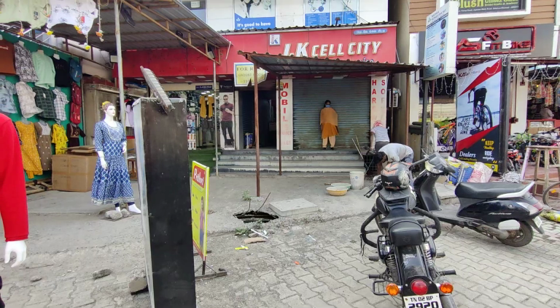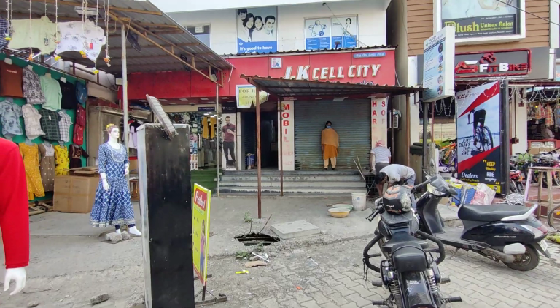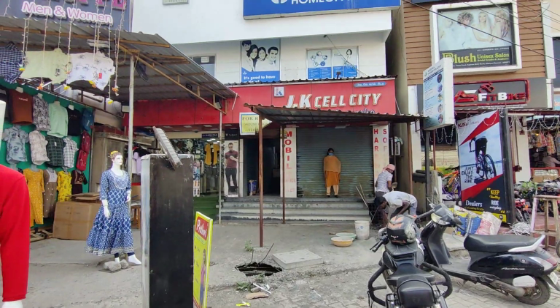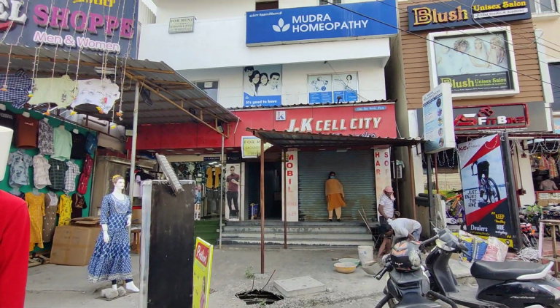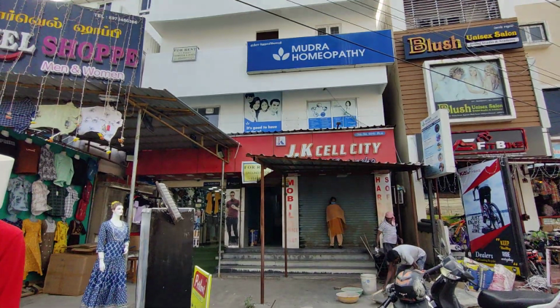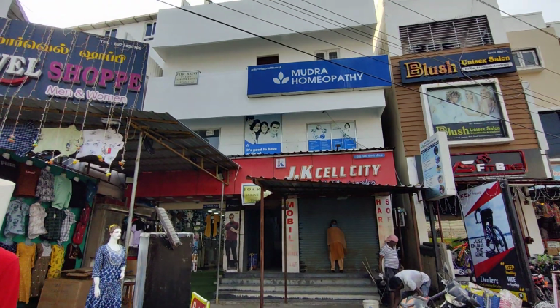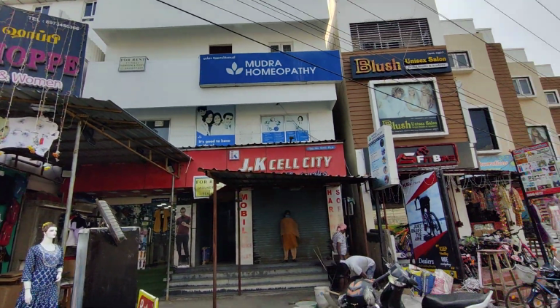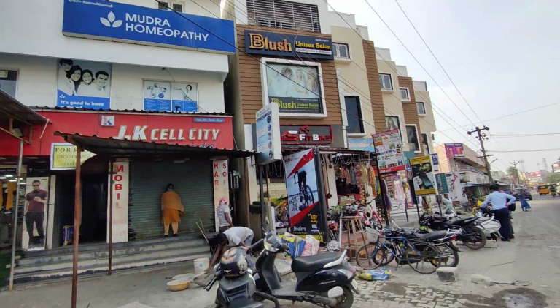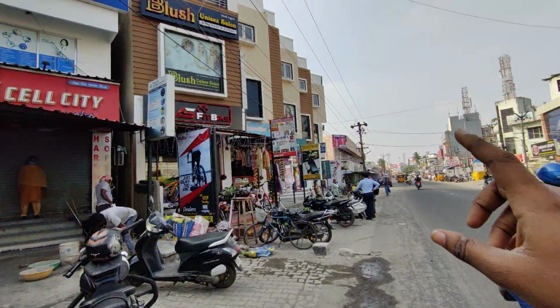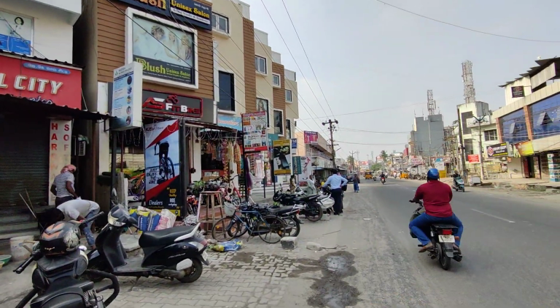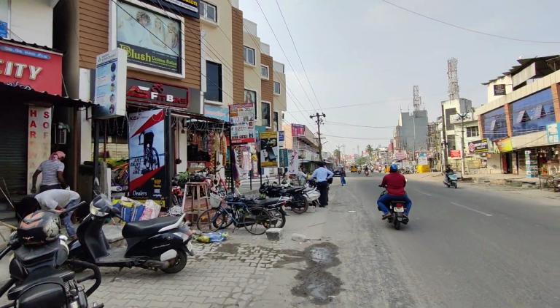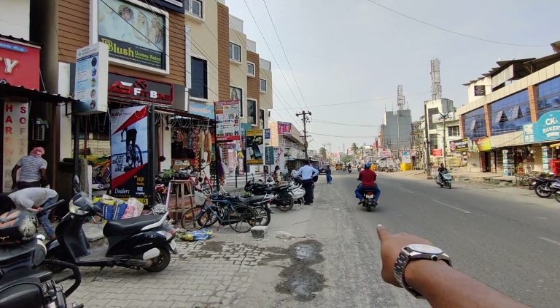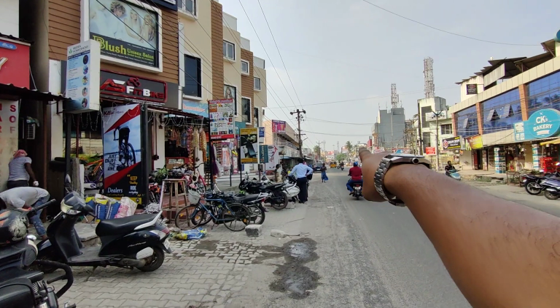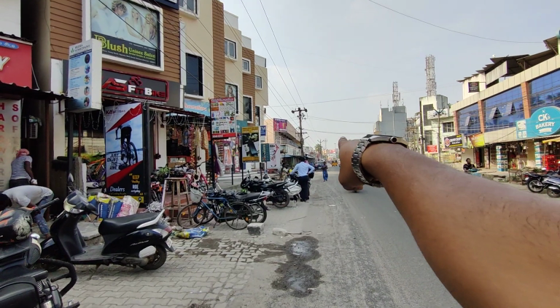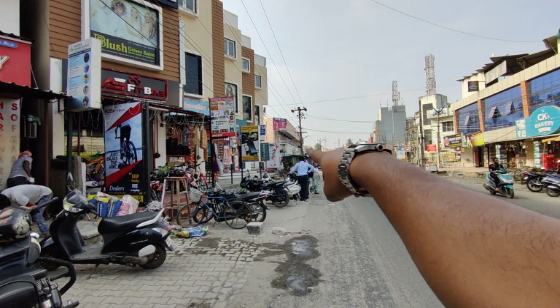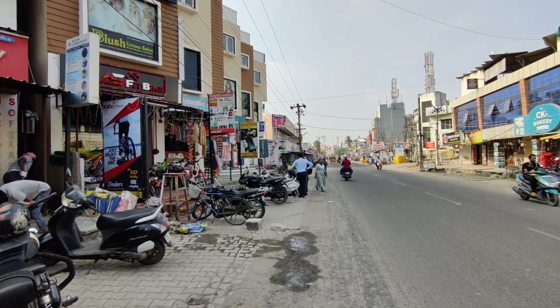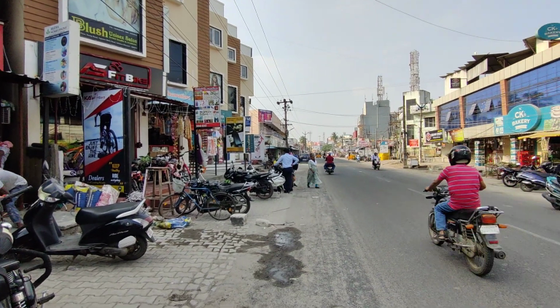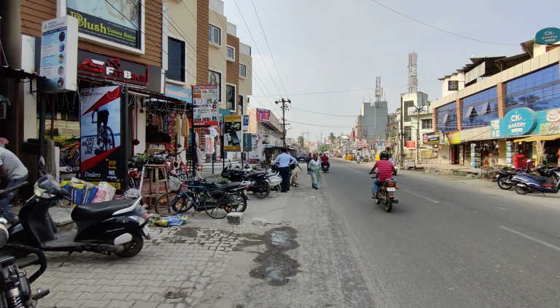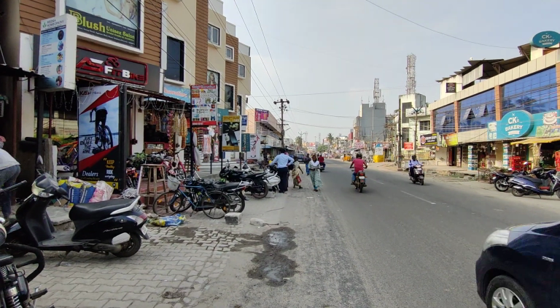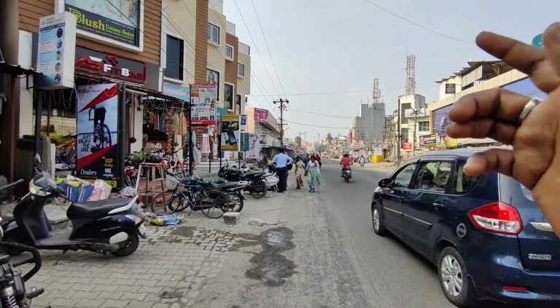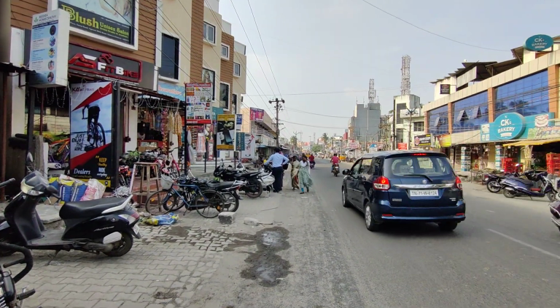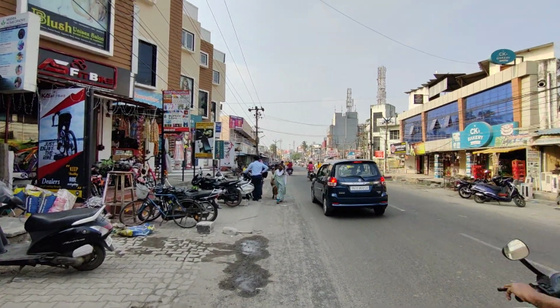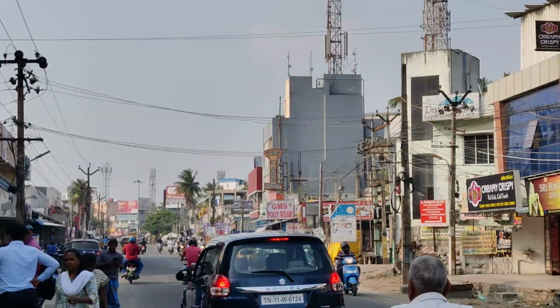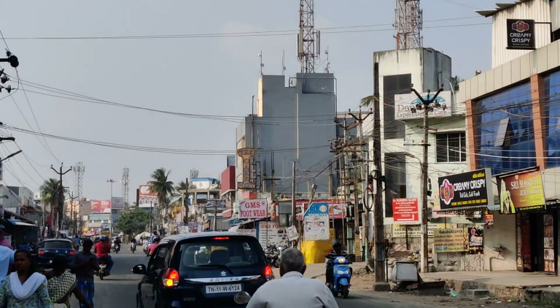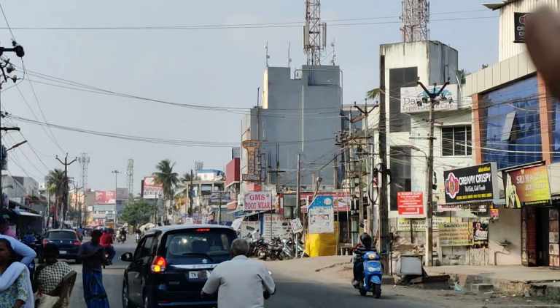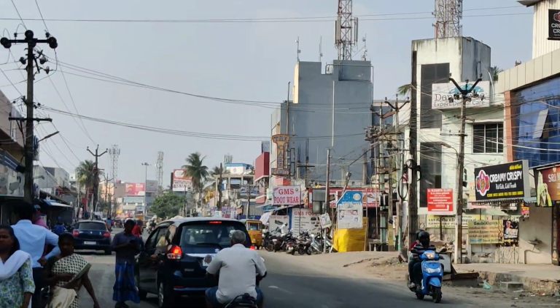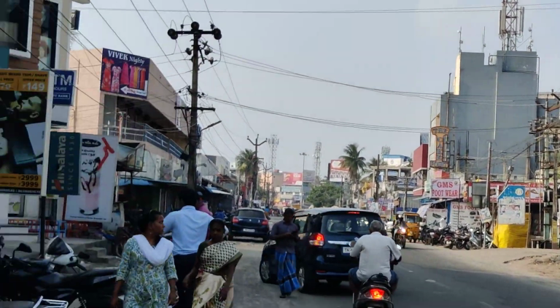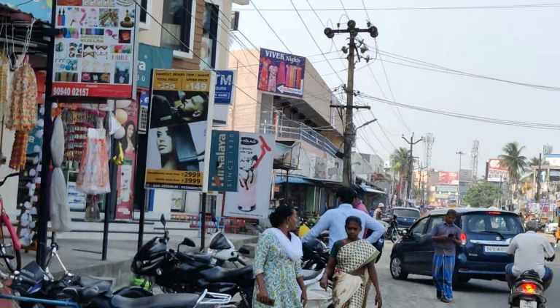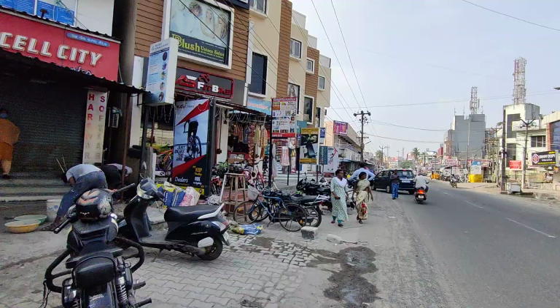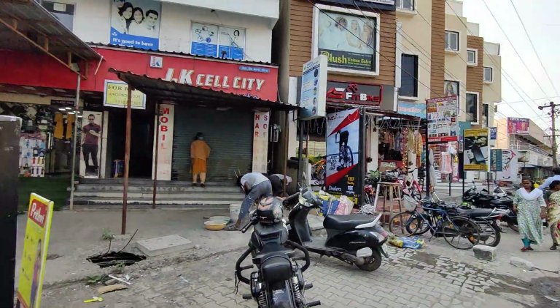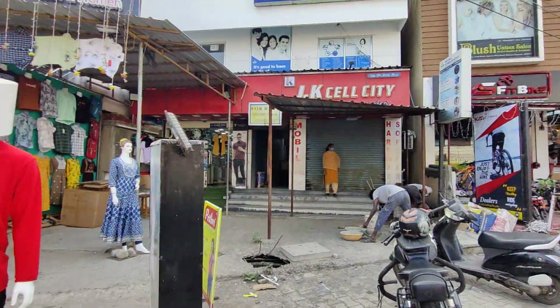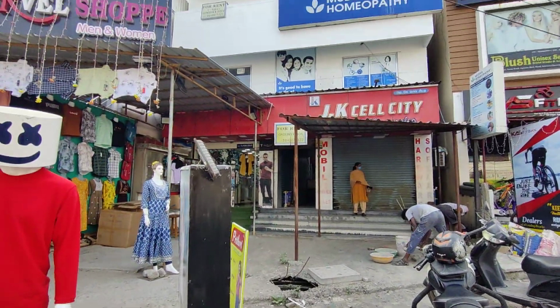We are looking at a property located in Sailor, which is 230 meters away from our market location. The market location is on the left side. On the right side we can see a gray color building, which is a Swiggy building.